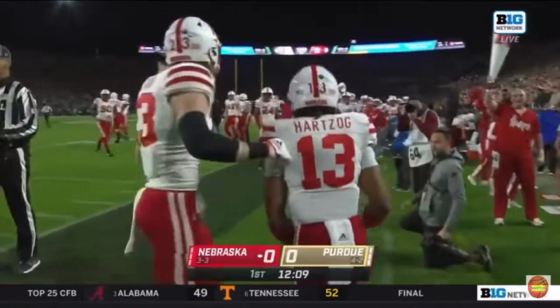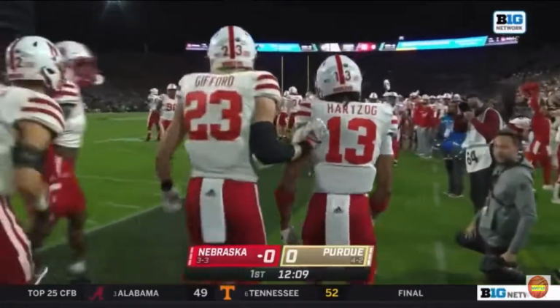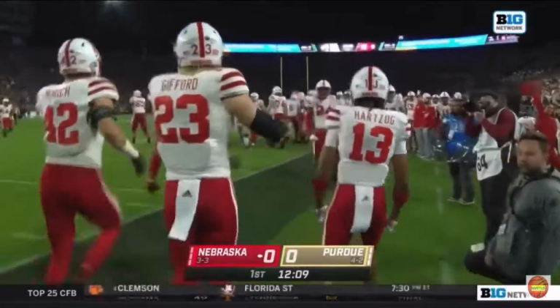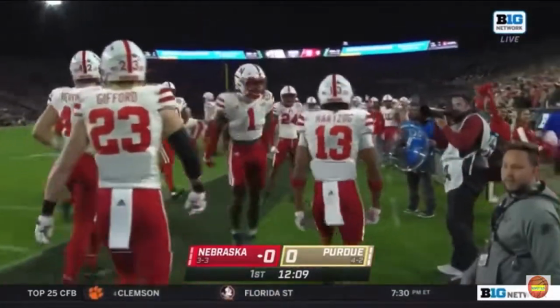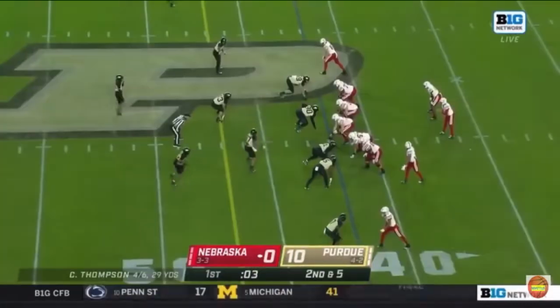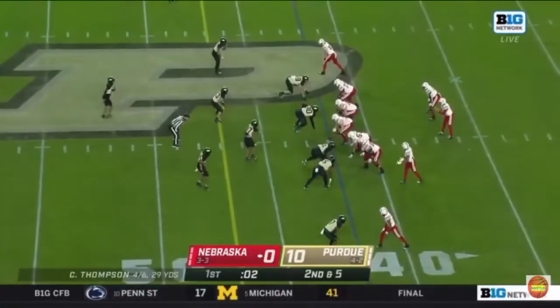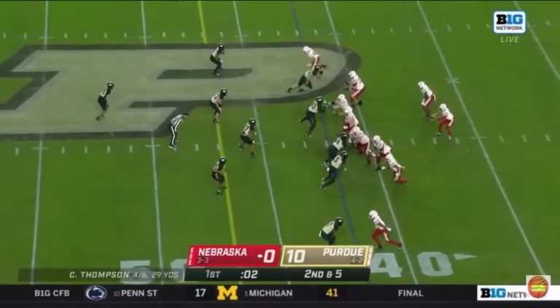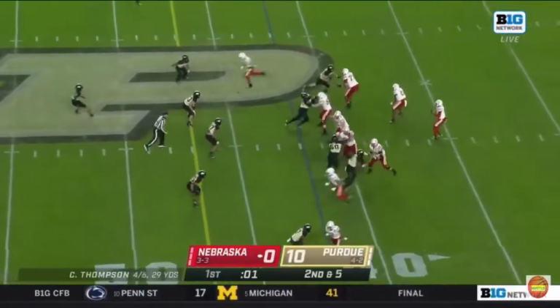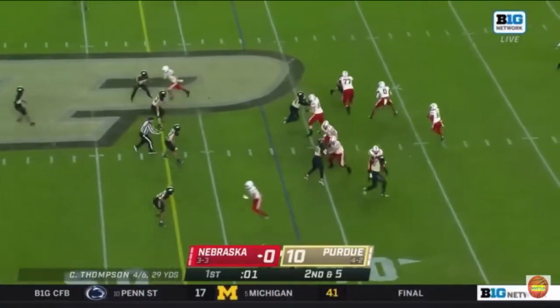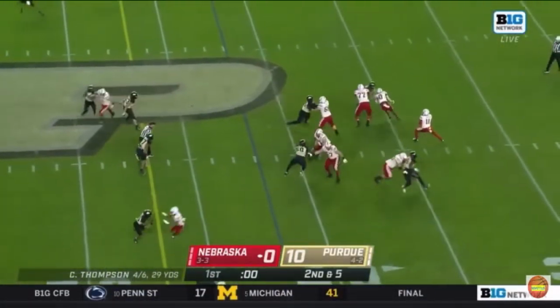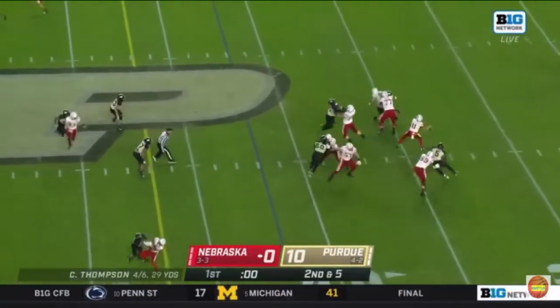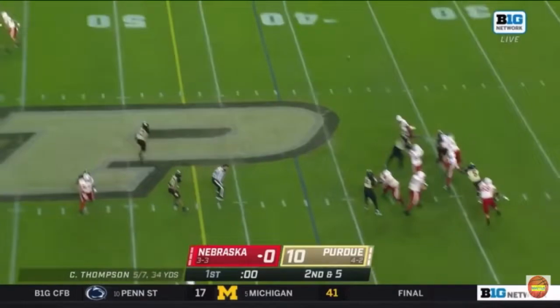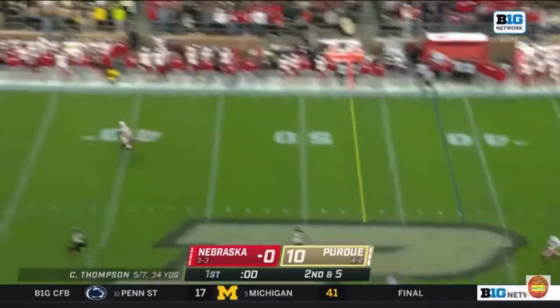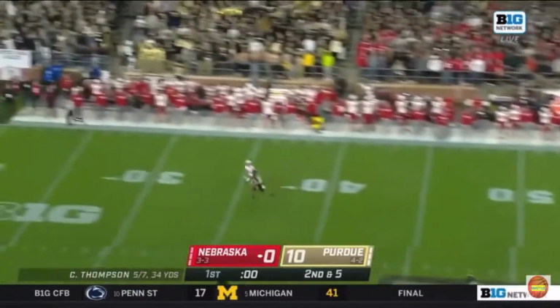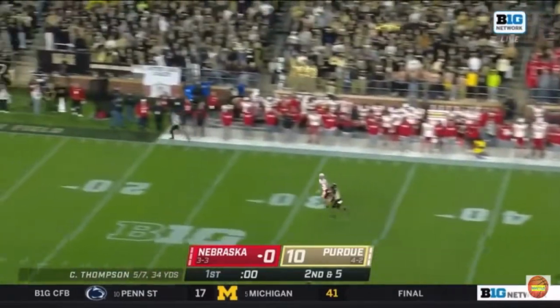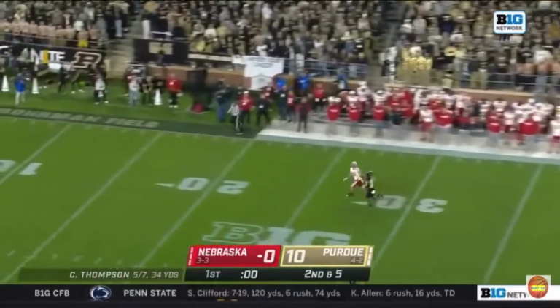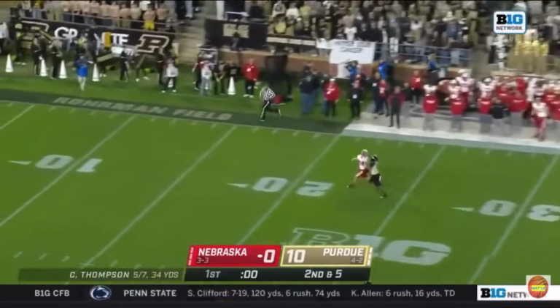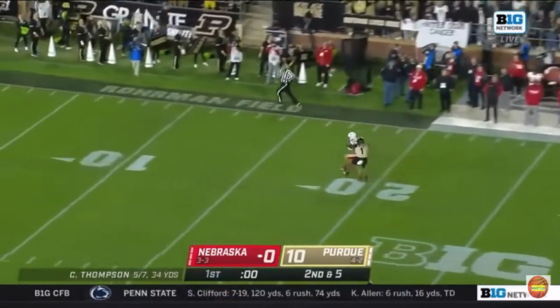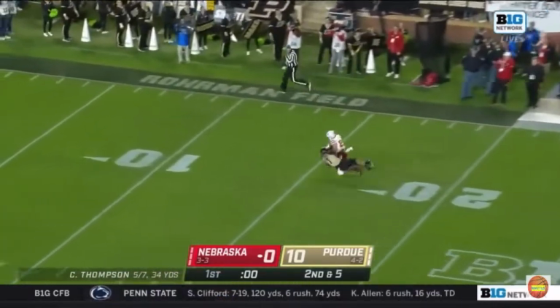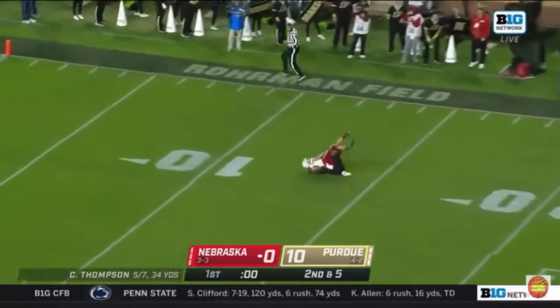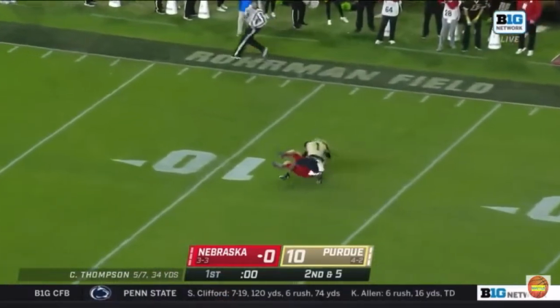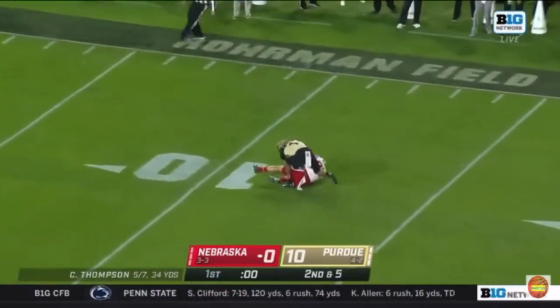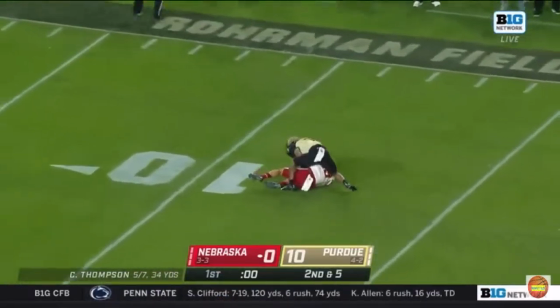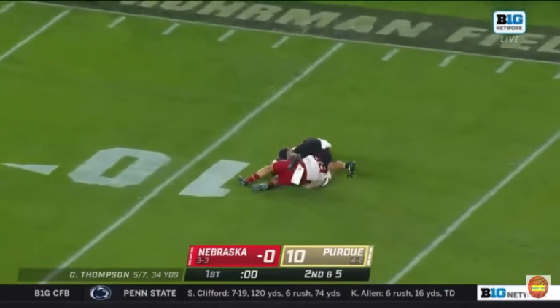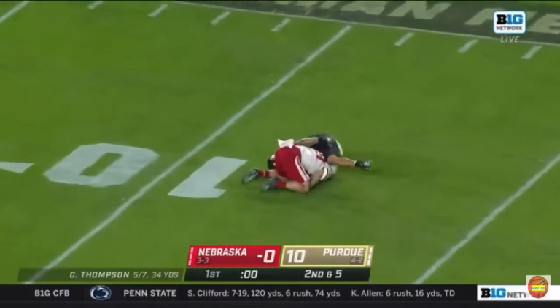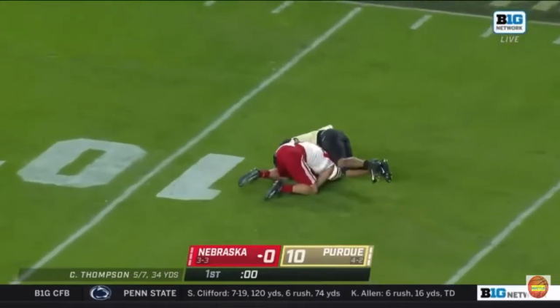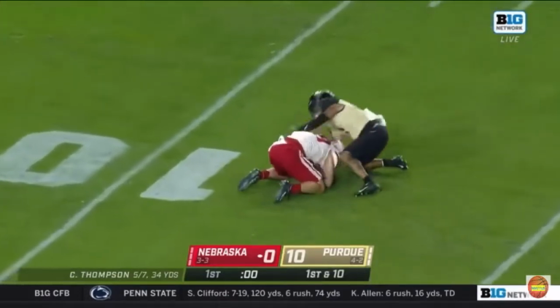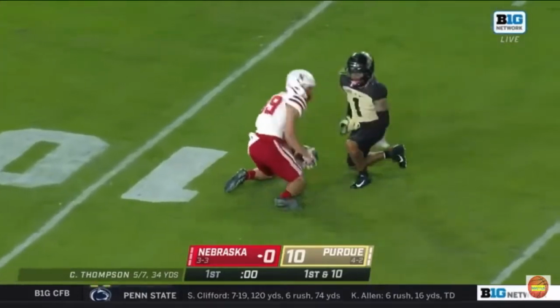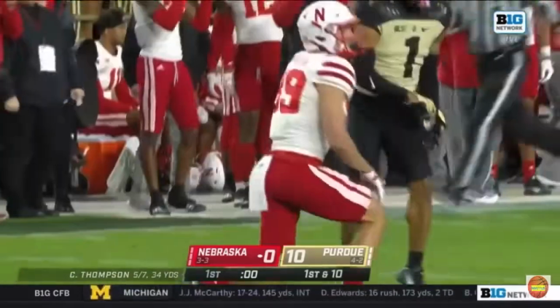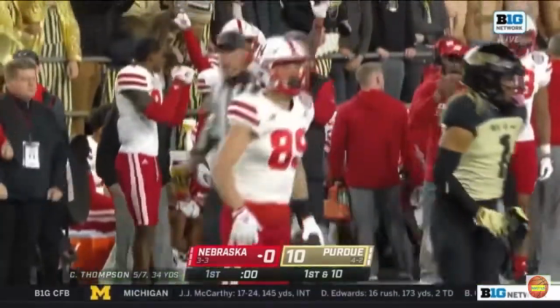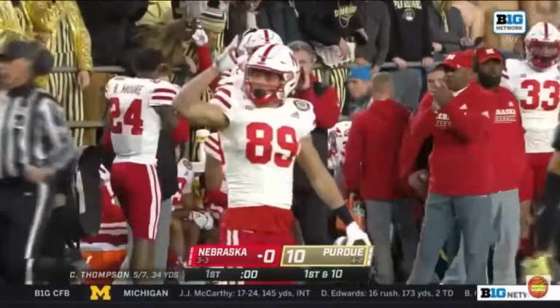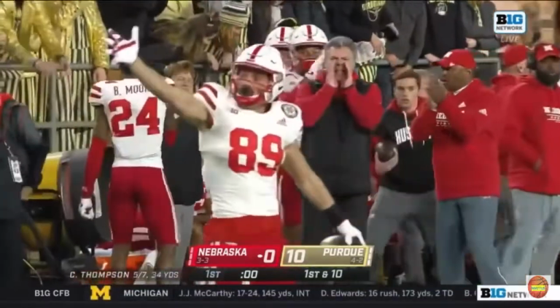Nebraska turns over Purdue. Final play of the quarter — Thompson looking deep, has a man, and that's caught. Oliver Martin. Perfectly thrown by Thompson, hit Martin in stride.